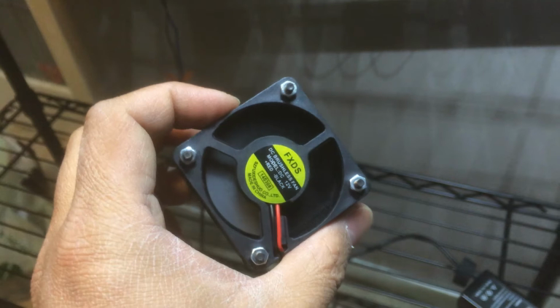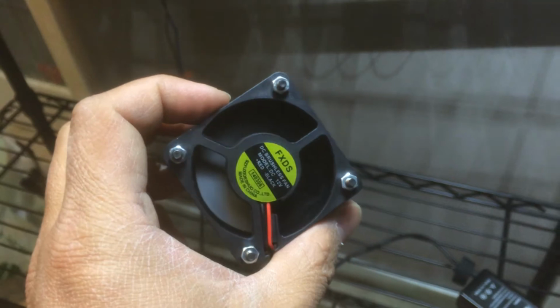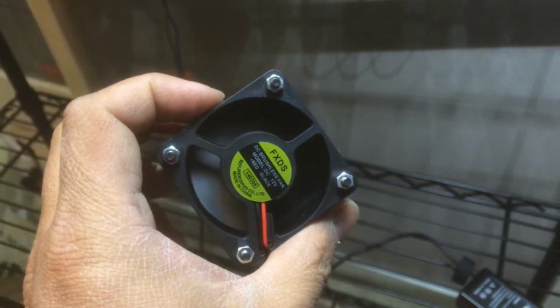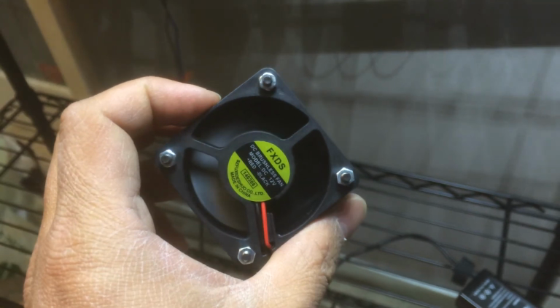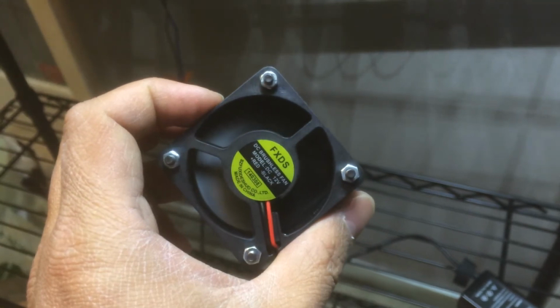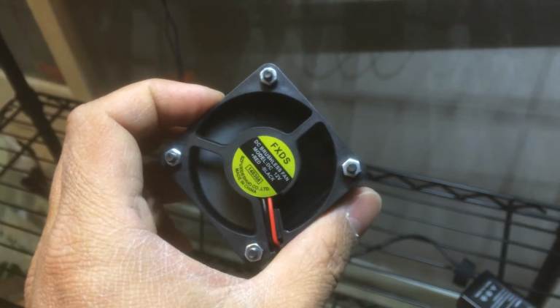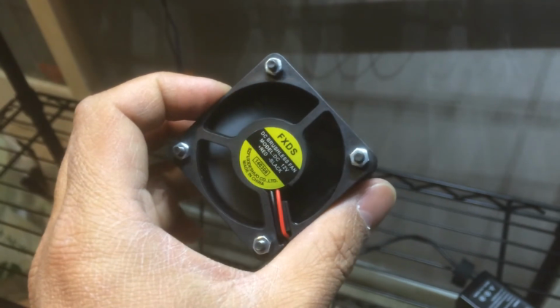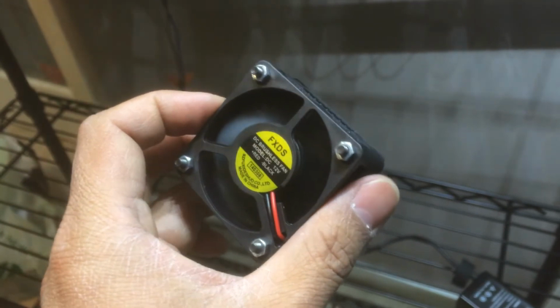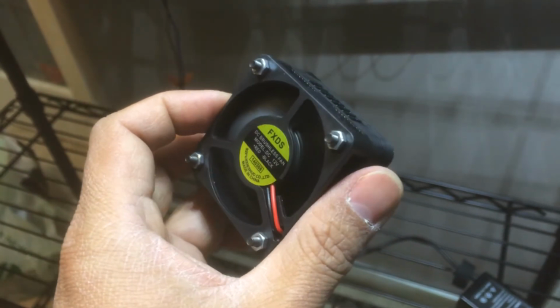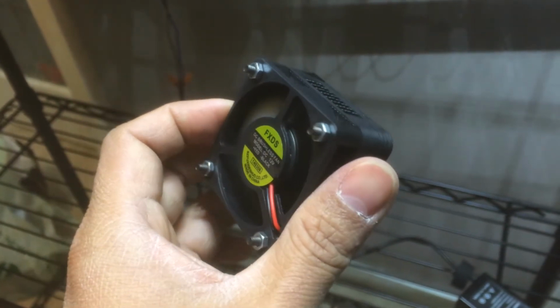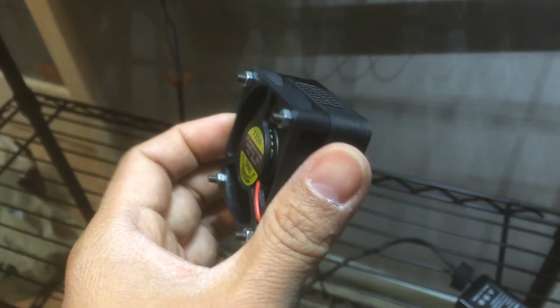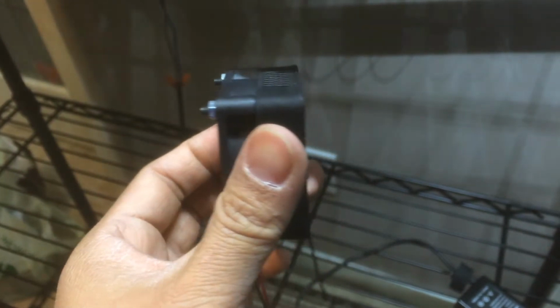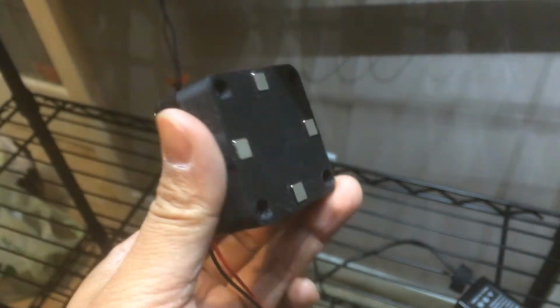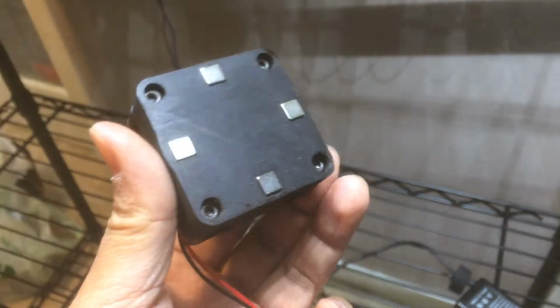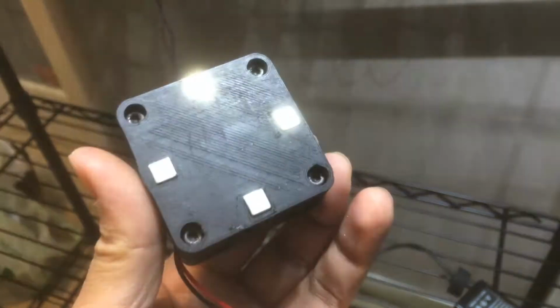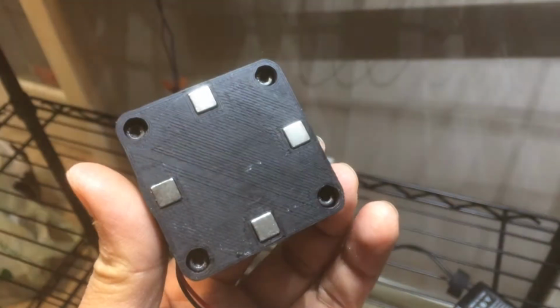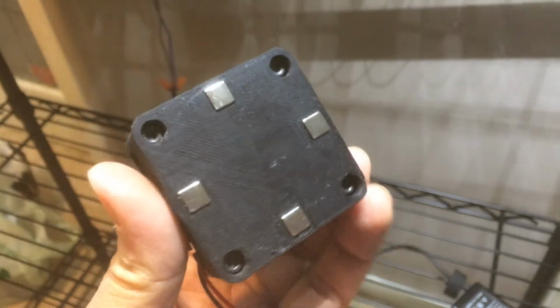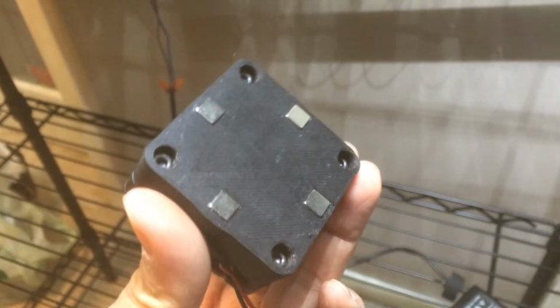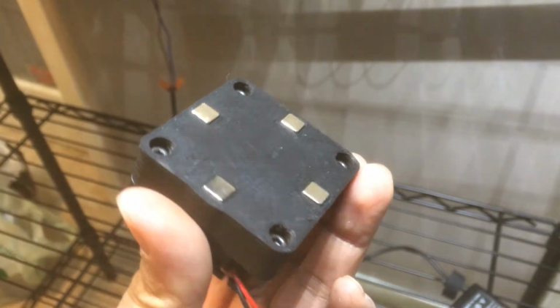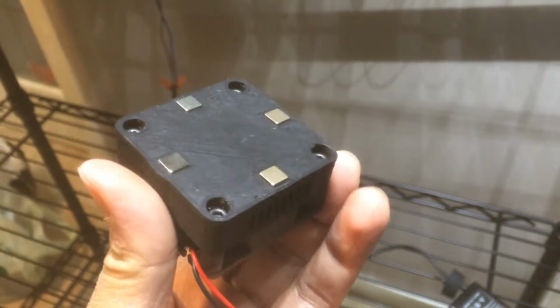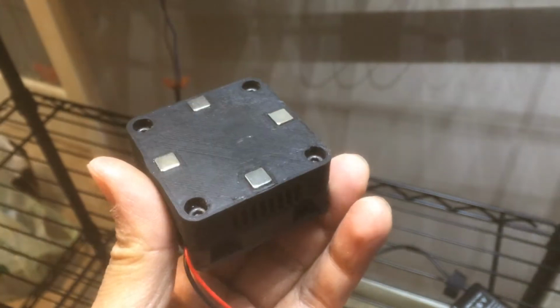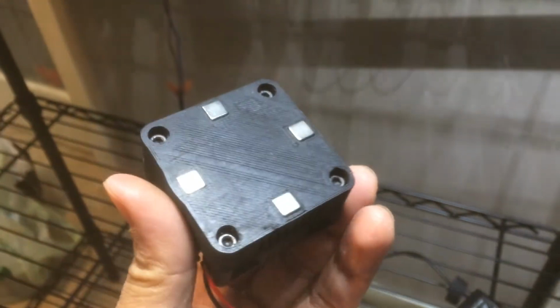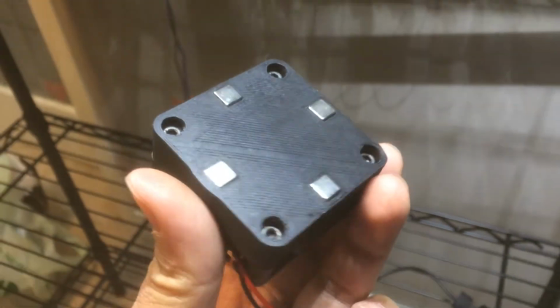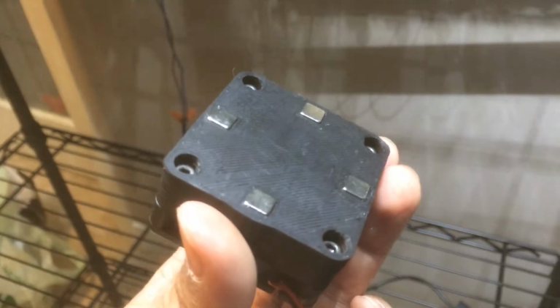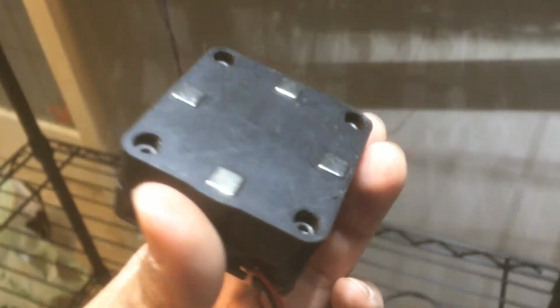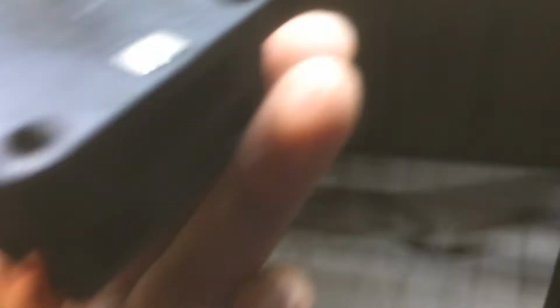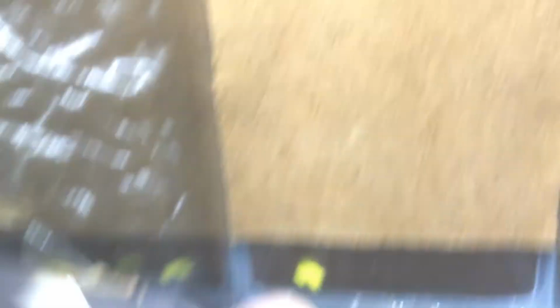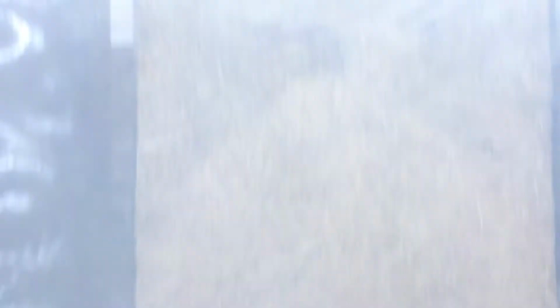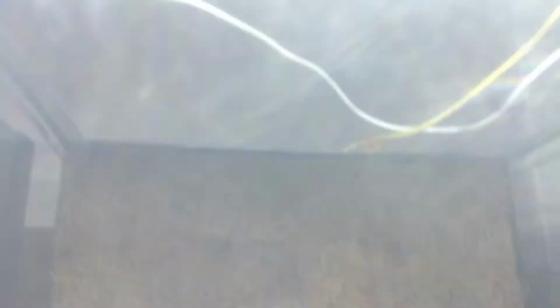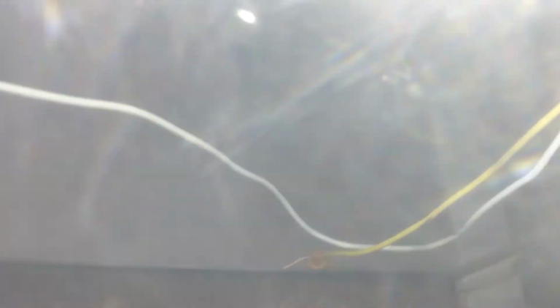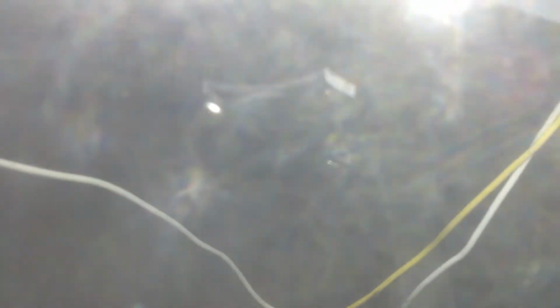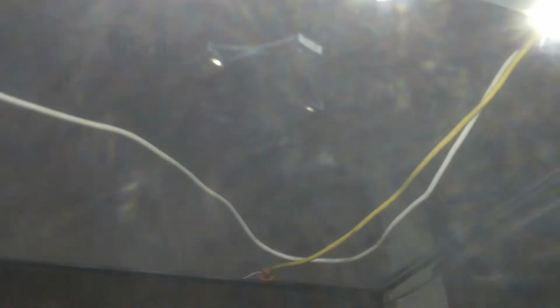Hey, this is Jay Lee from frogcube.com. A few people asked me if the magnets cause any problems with this air circulation fan. Nope, it does not. In fact, I've embedded them into the back now and created an easy mount for the tank itself.